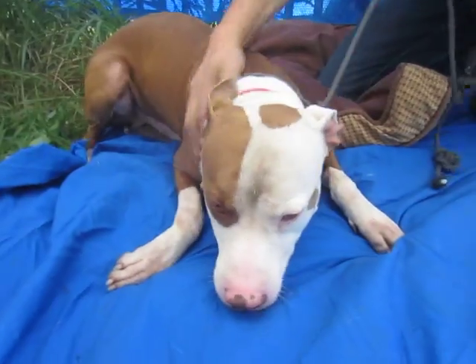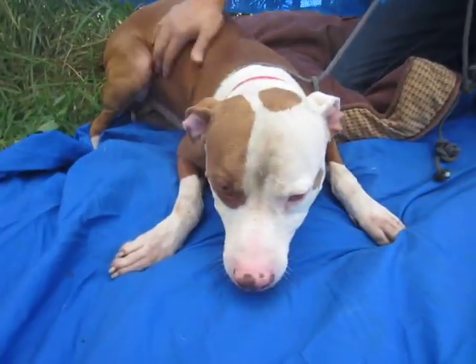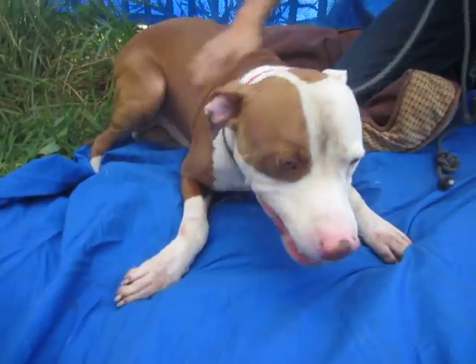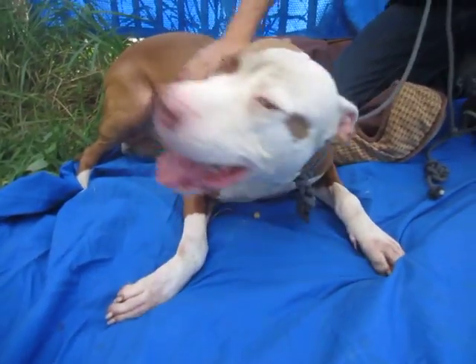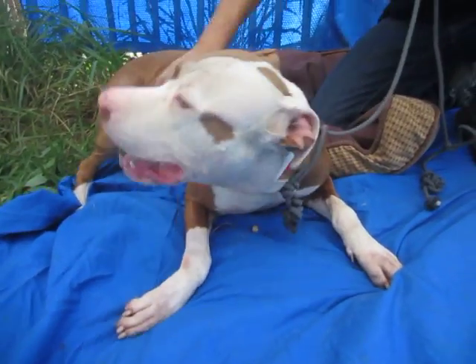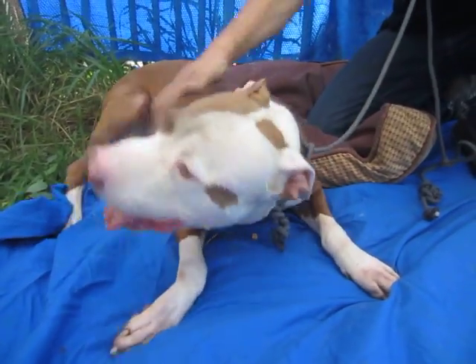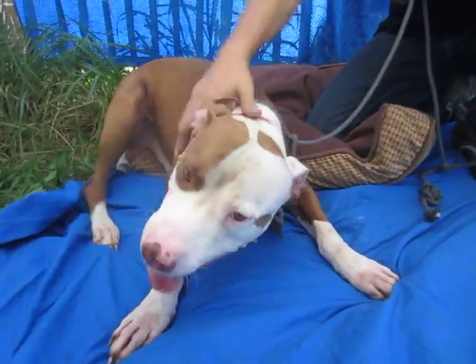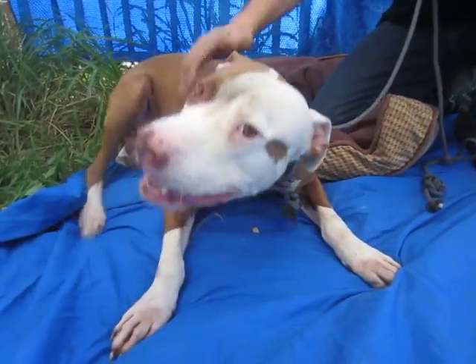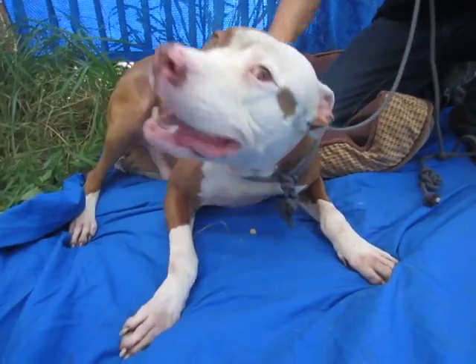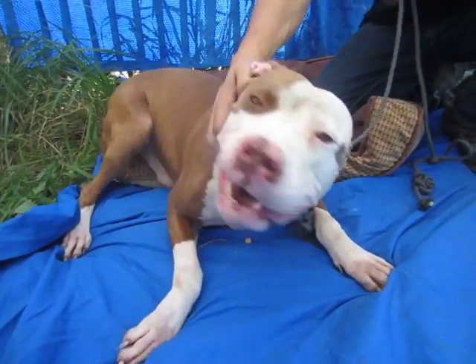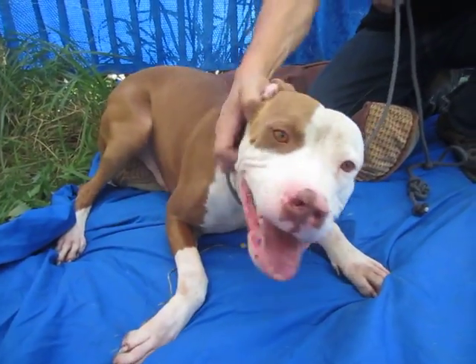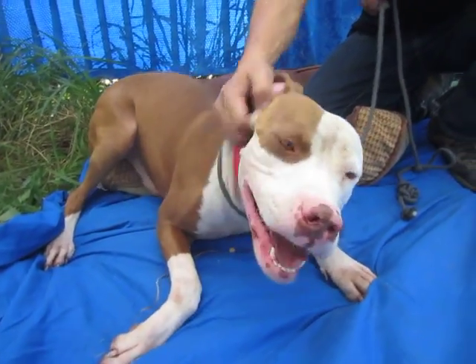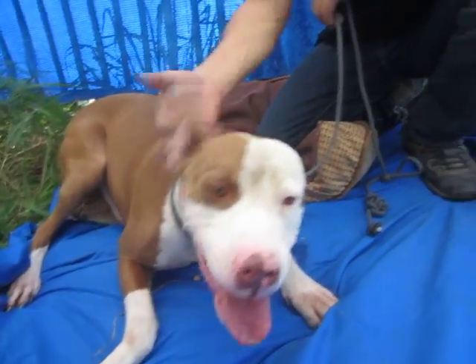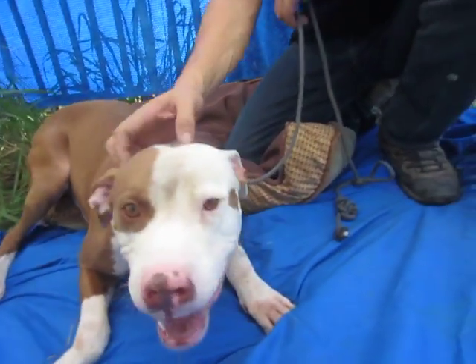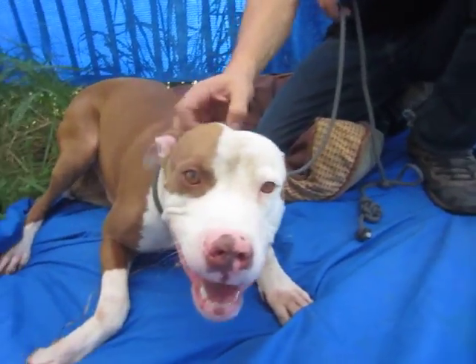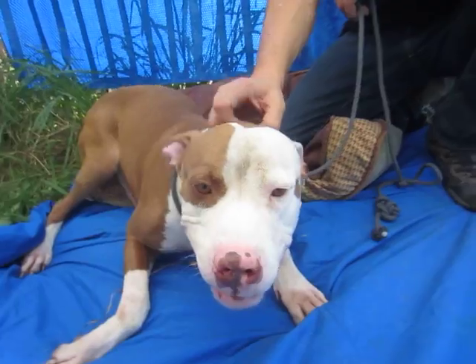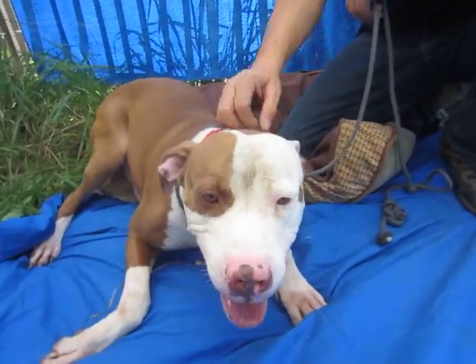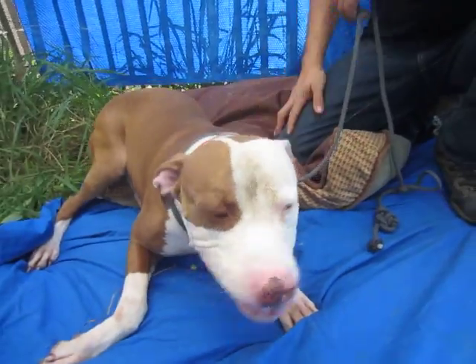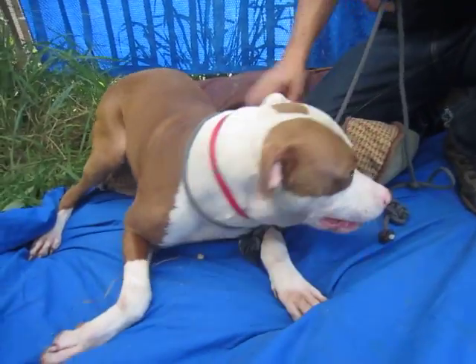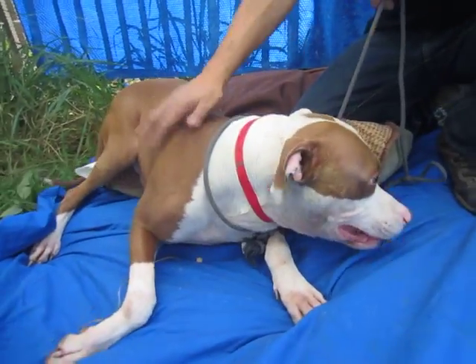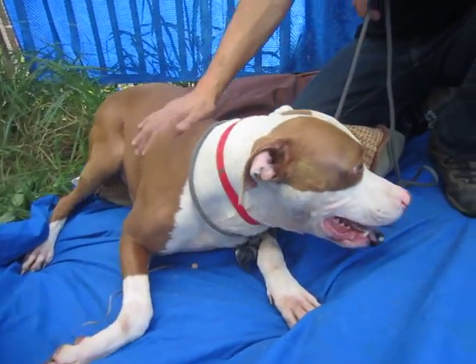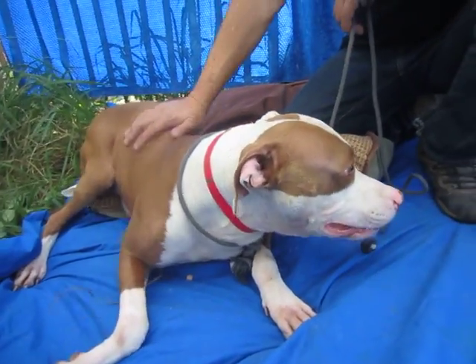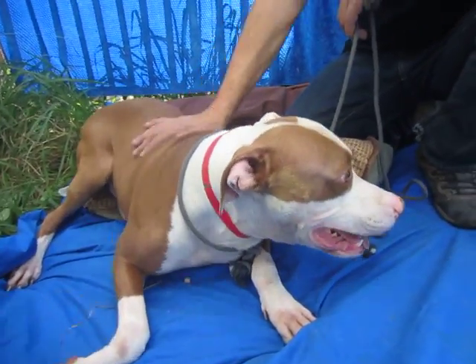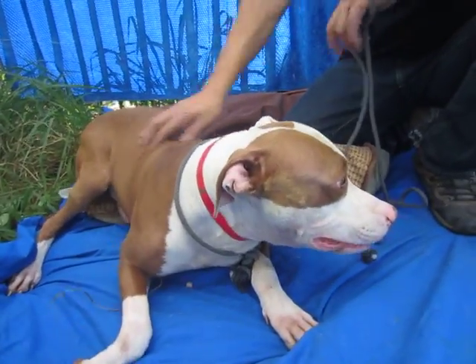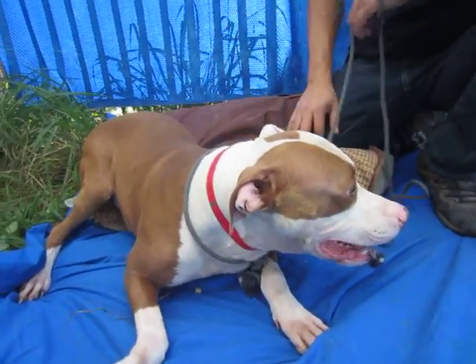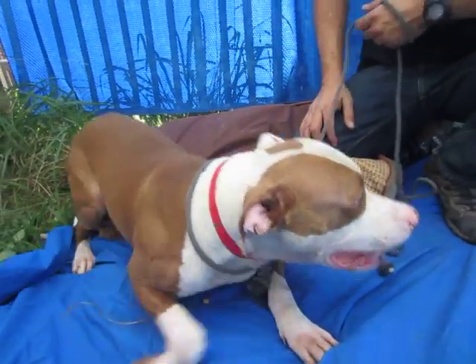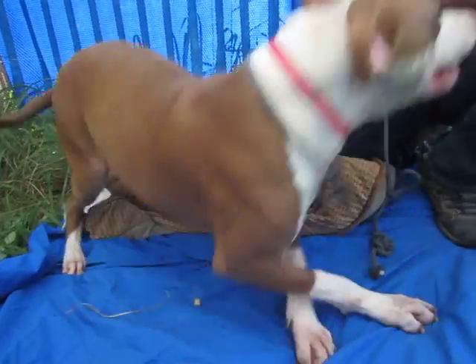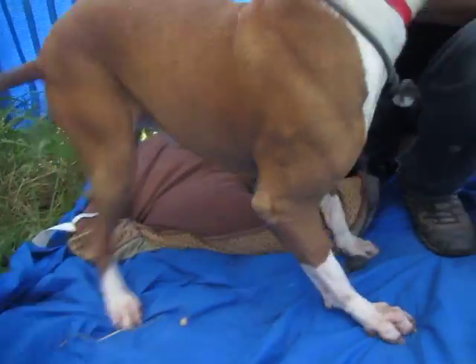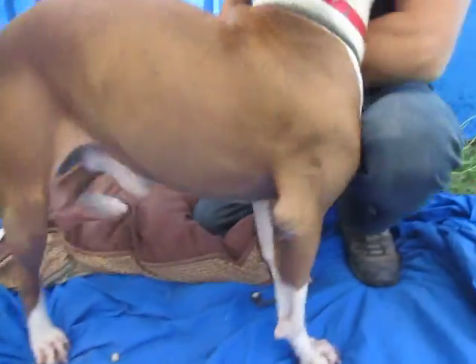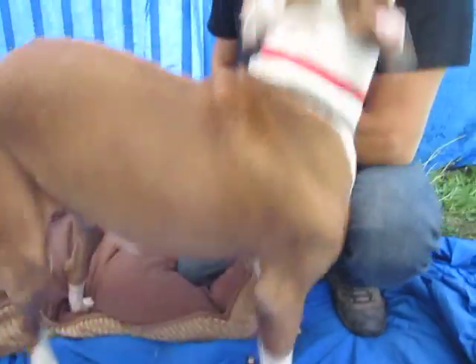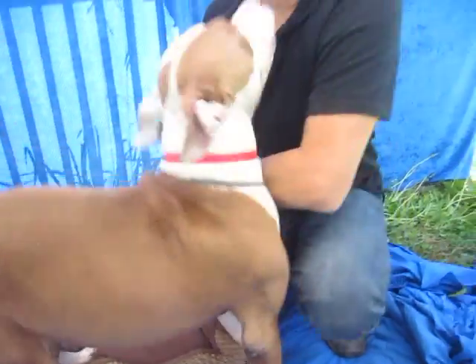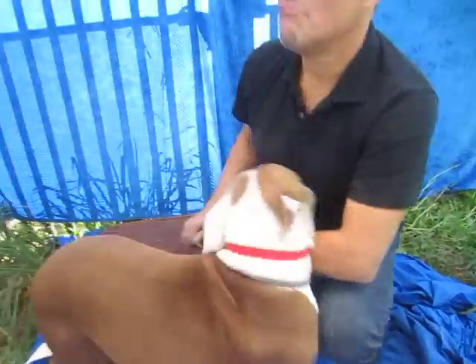I love his kind of half and half face with a patch over his eye and those two extra dots over there. He's really cute coloring and he is a sweet boy.